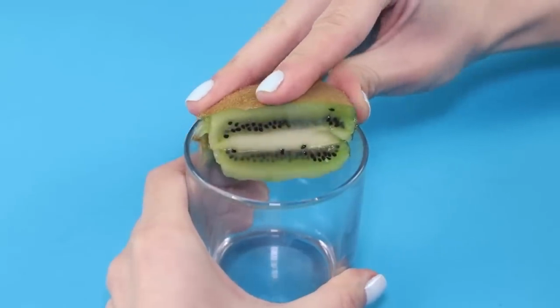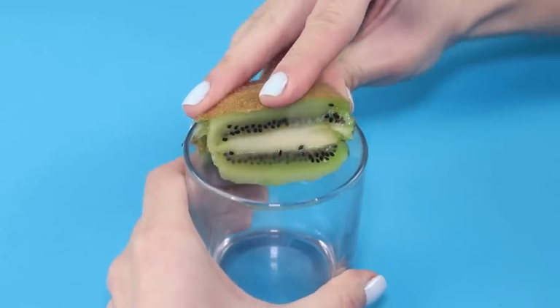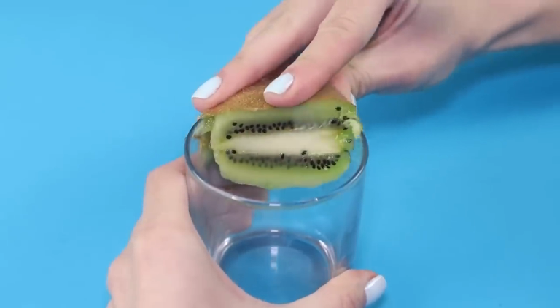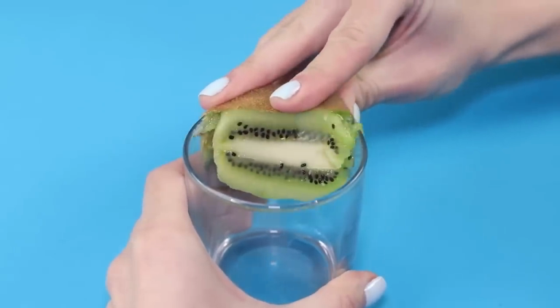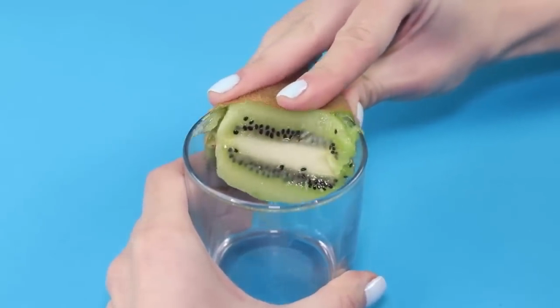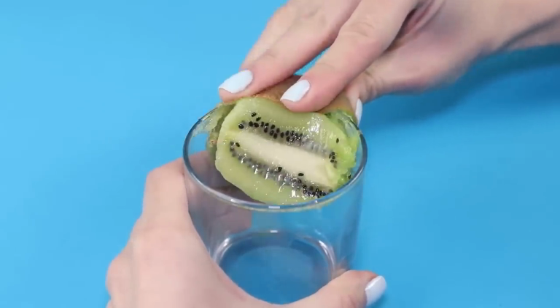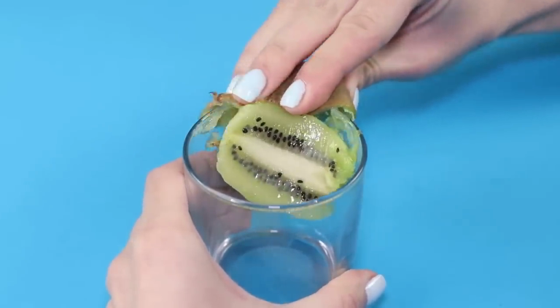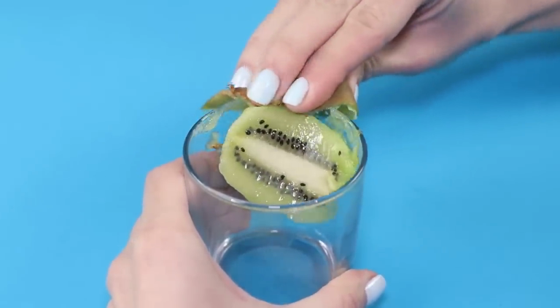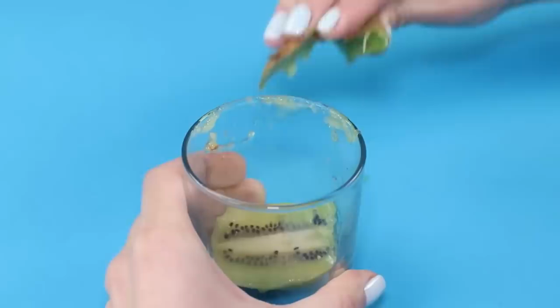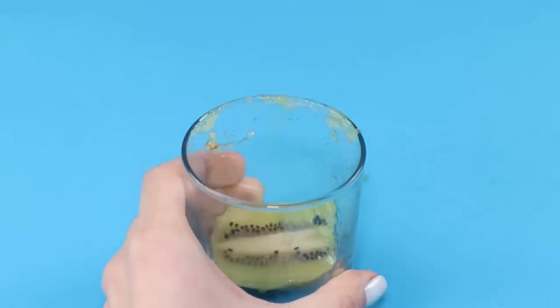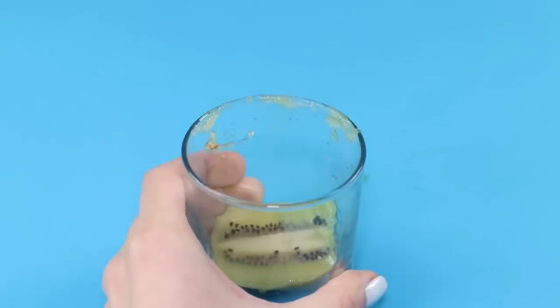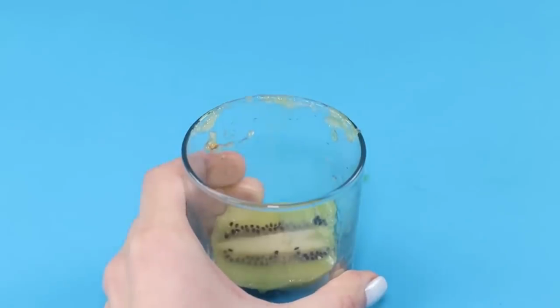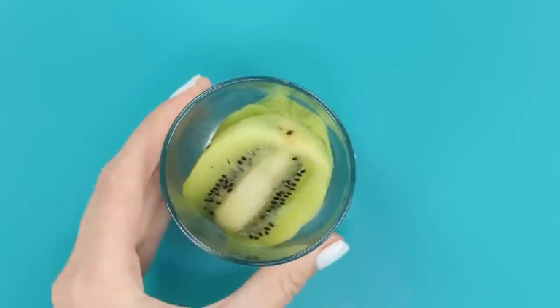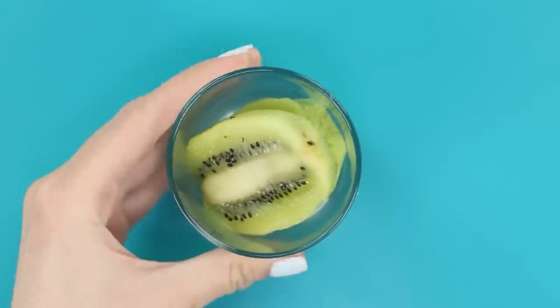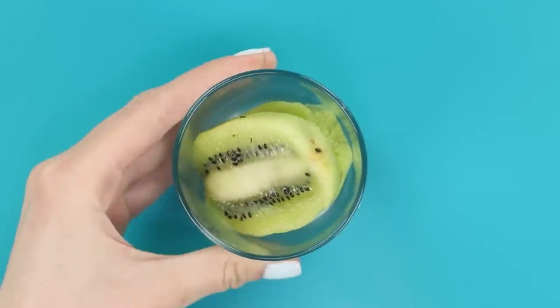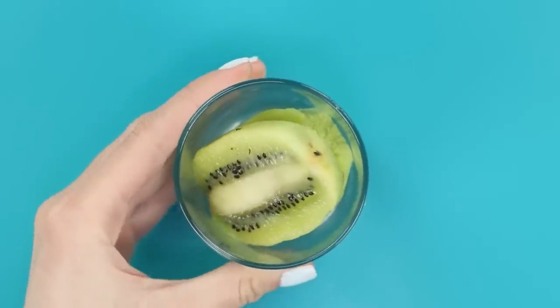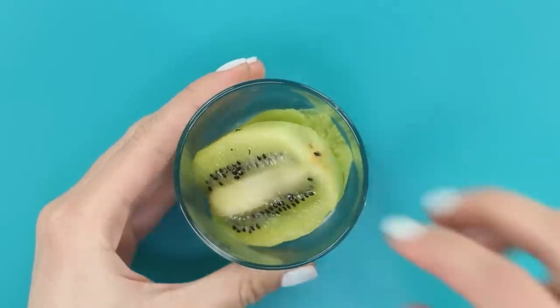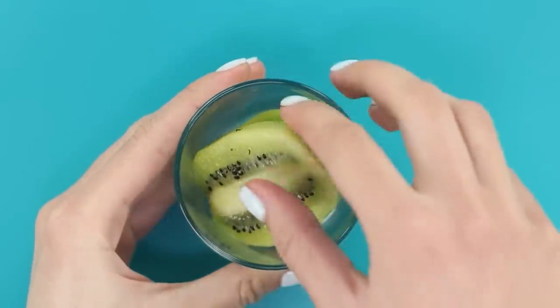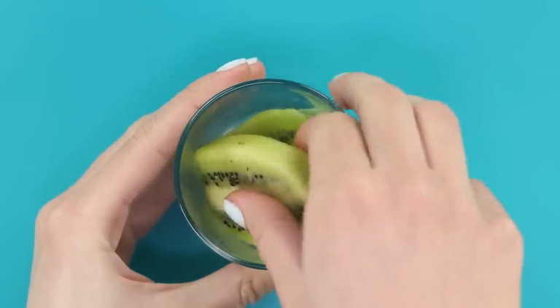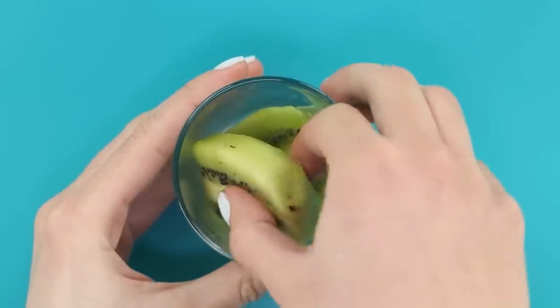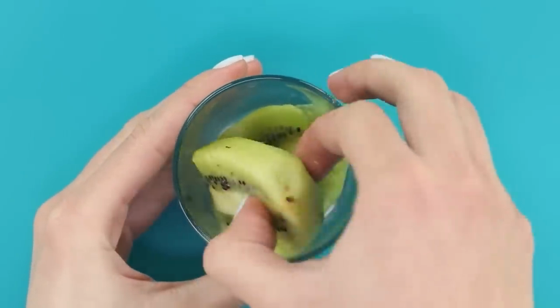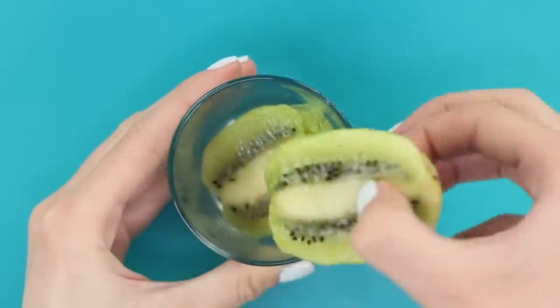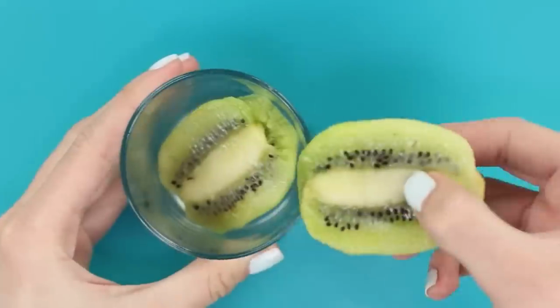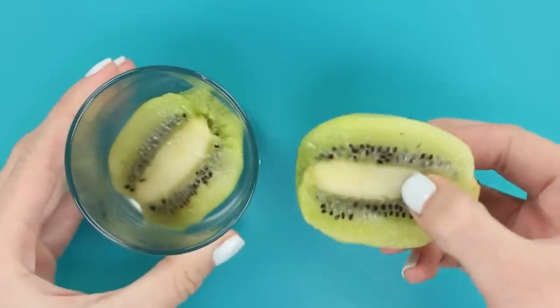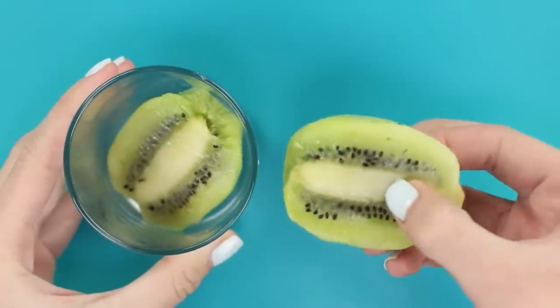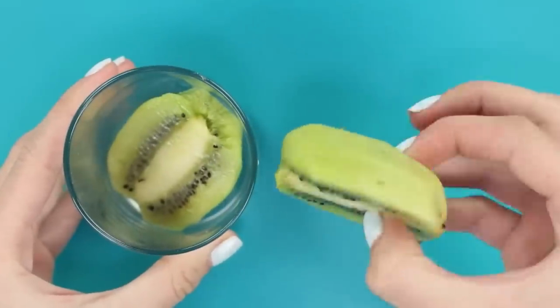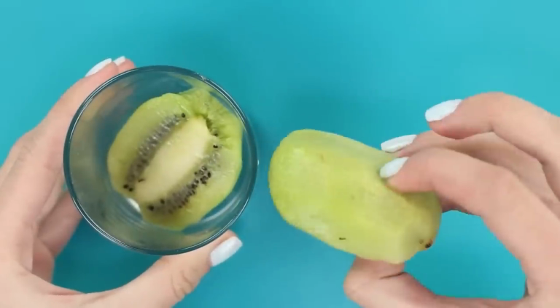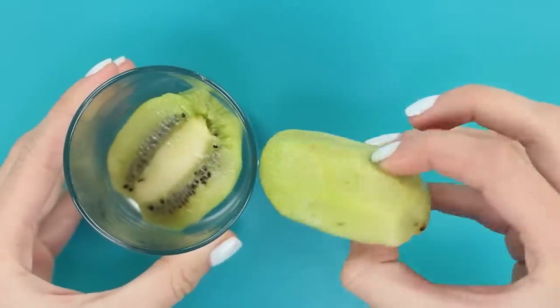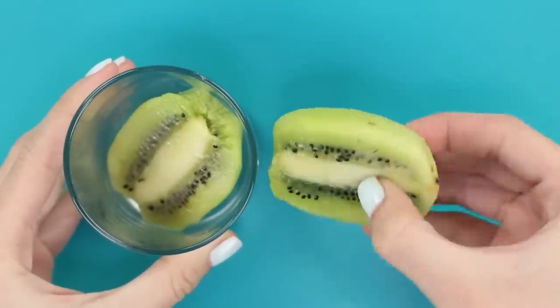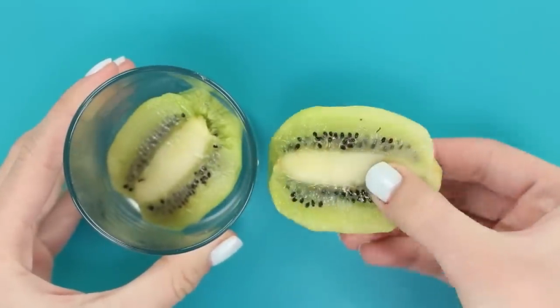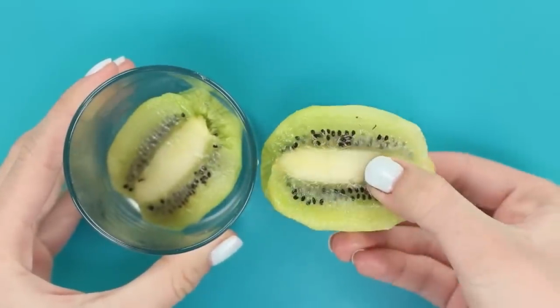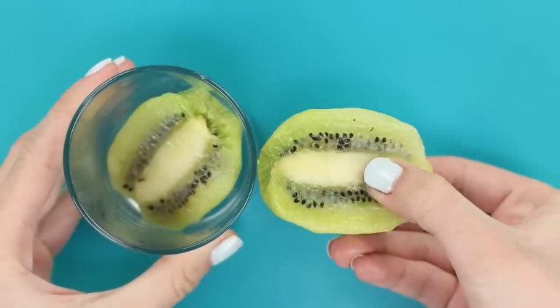Smoothly slide the kiwi half across the edge of the glass. Voila! The juicy green pulp is nicely peeled. Time to make a fruit salad!